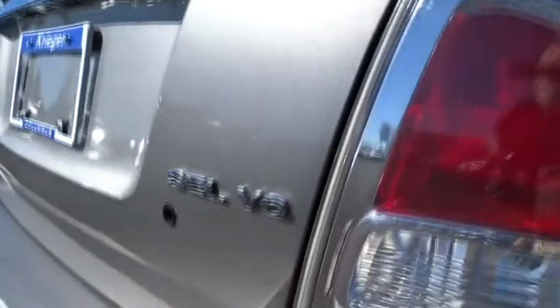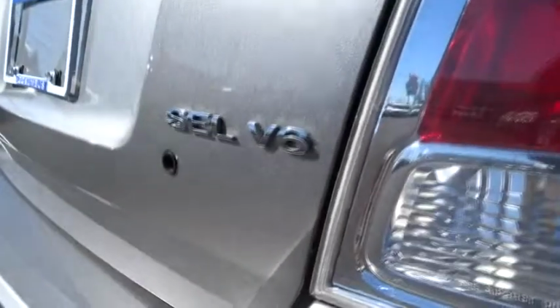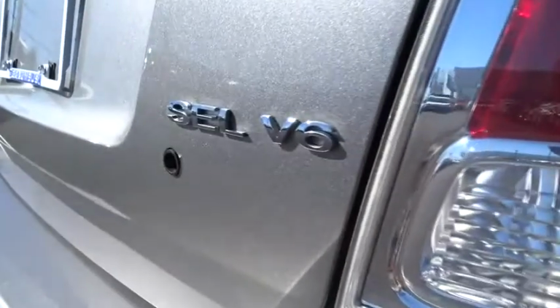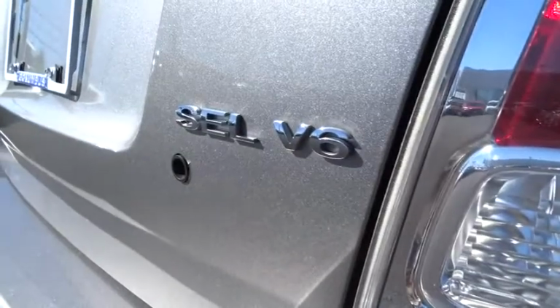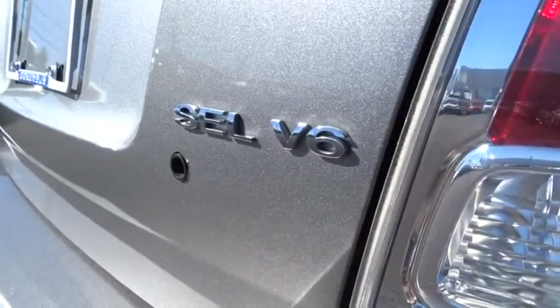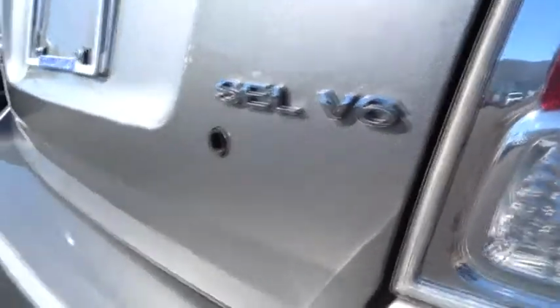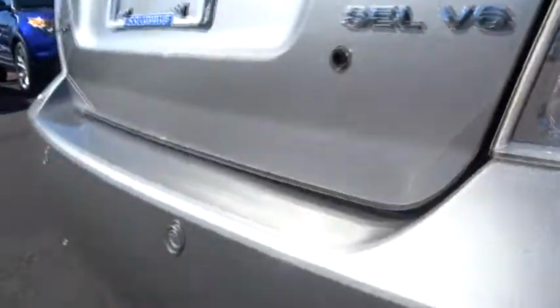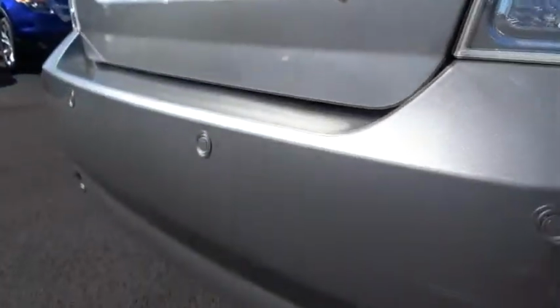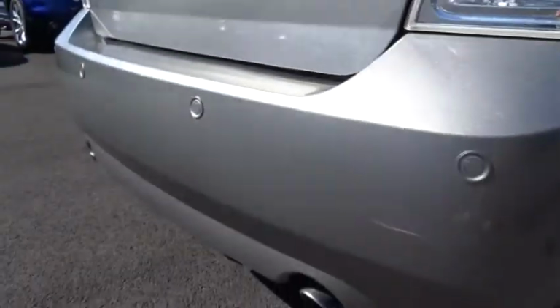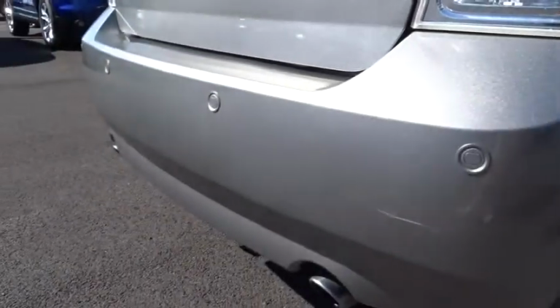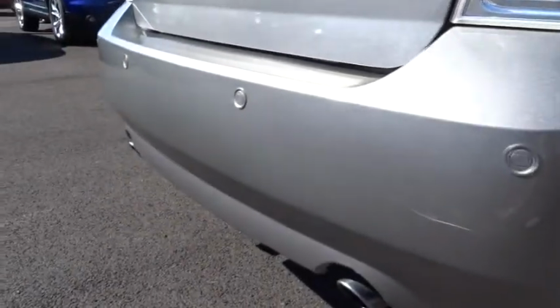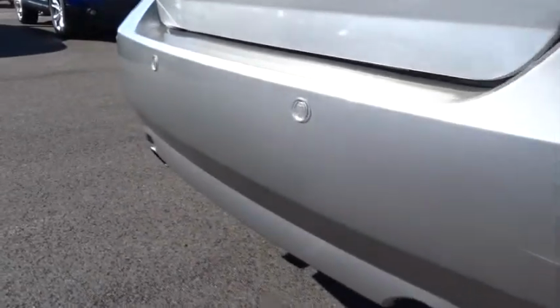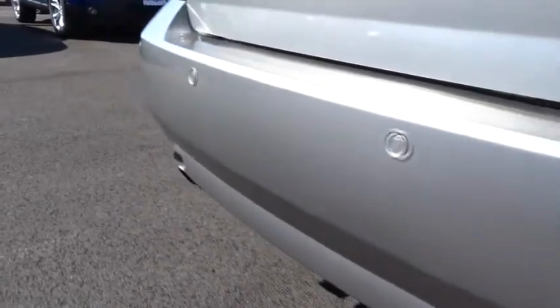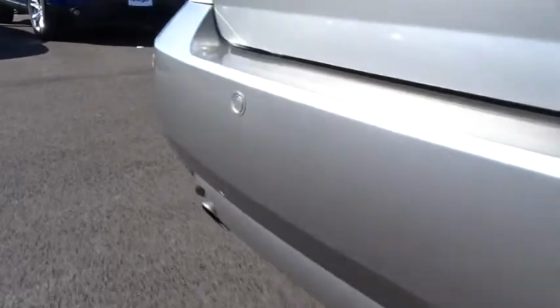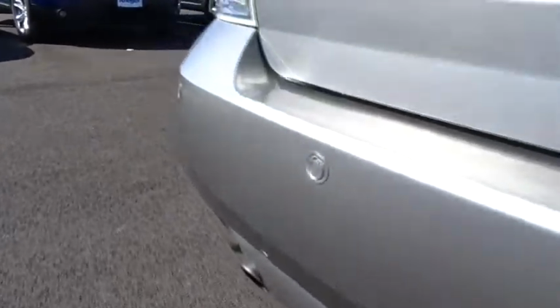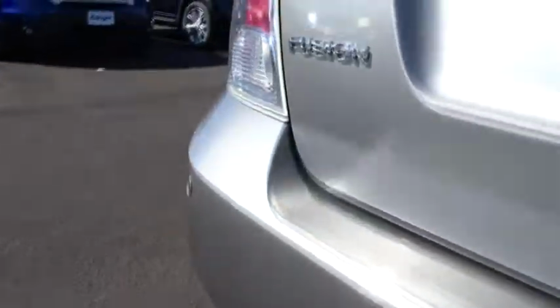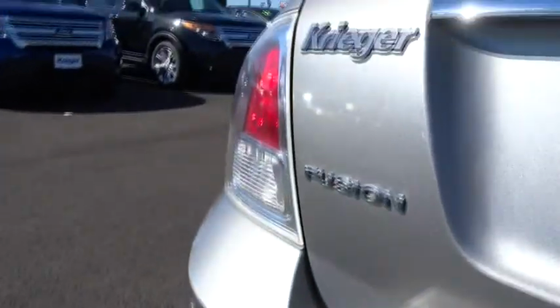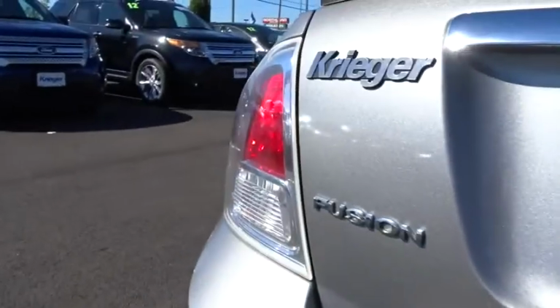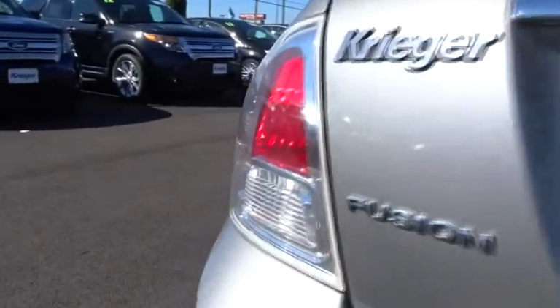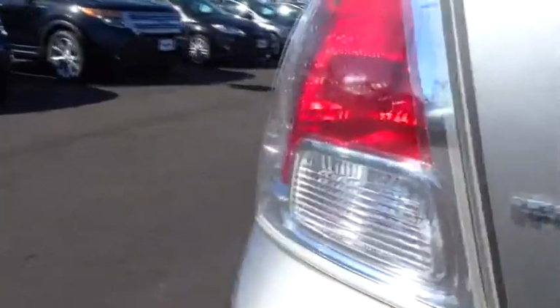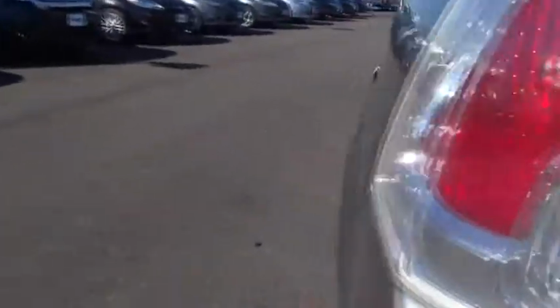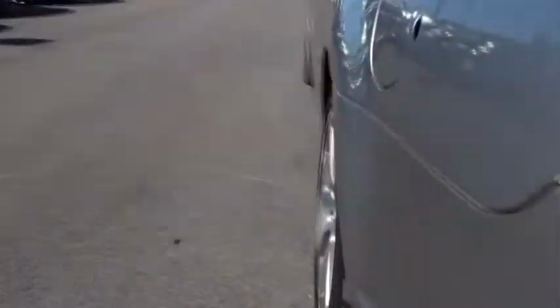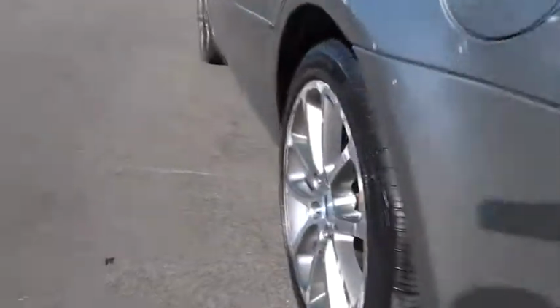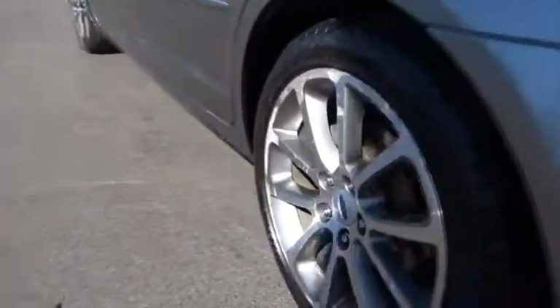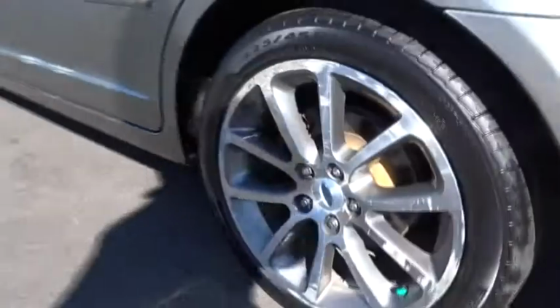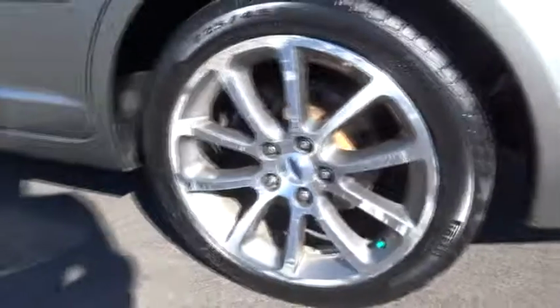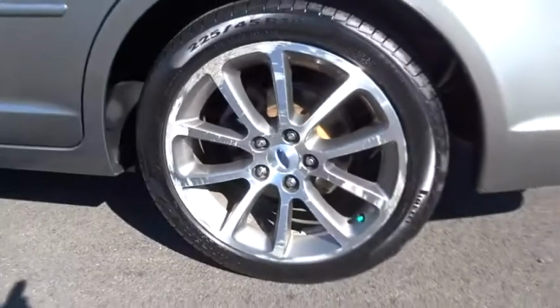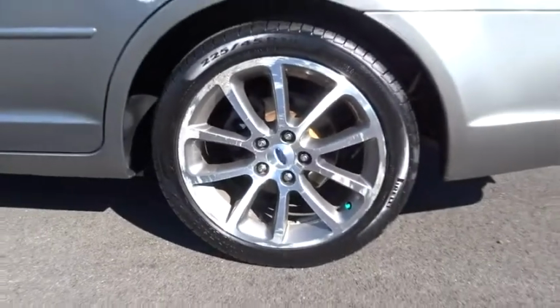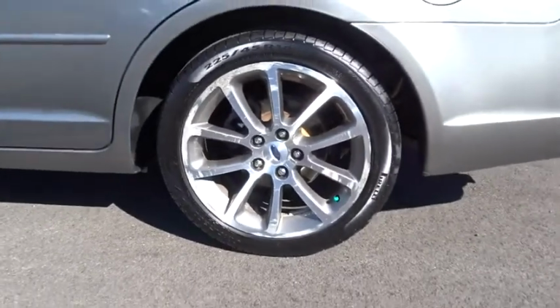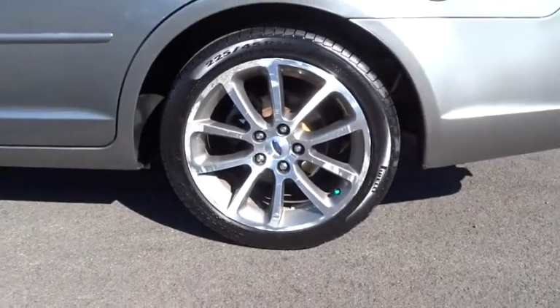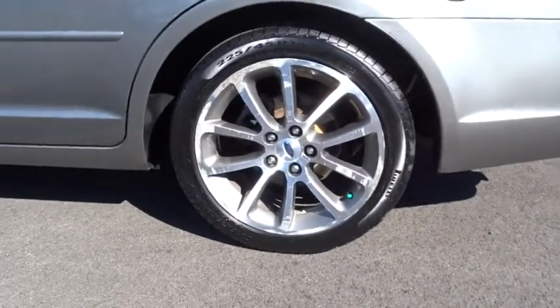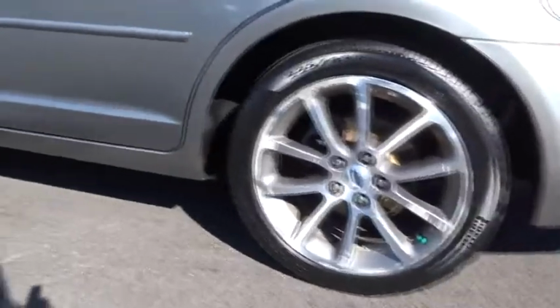Four-wheel disc brakes, cruise control, aluminum wheels, floor mats, auto-dimming rear view mirror, PPO, AM-FM stereo radio, FWD, climate control, rear defrost, and fog lamps.